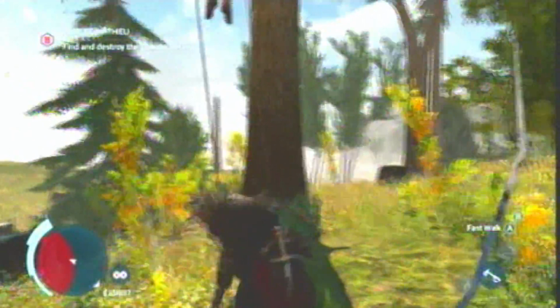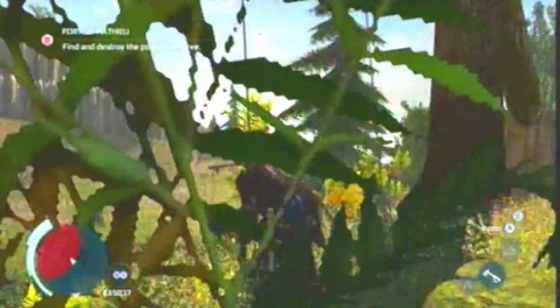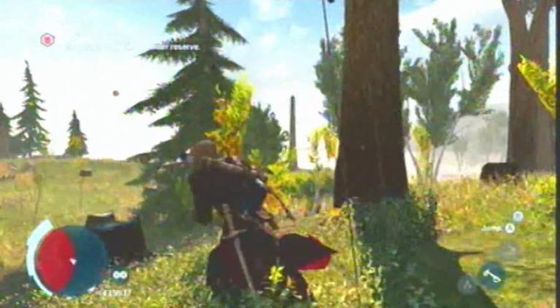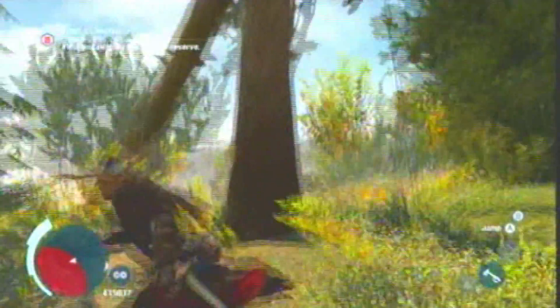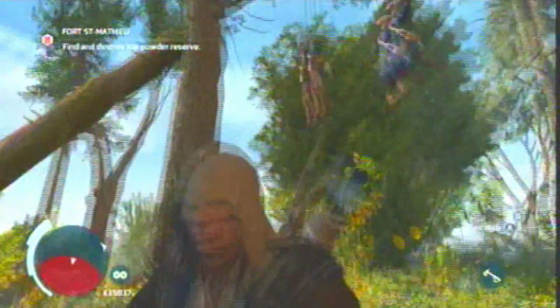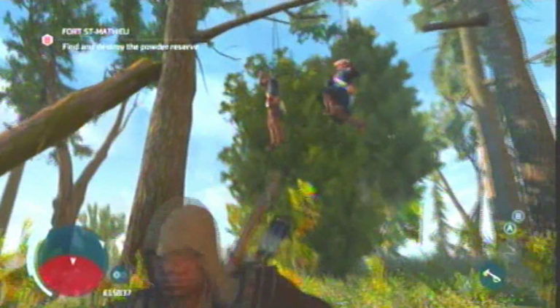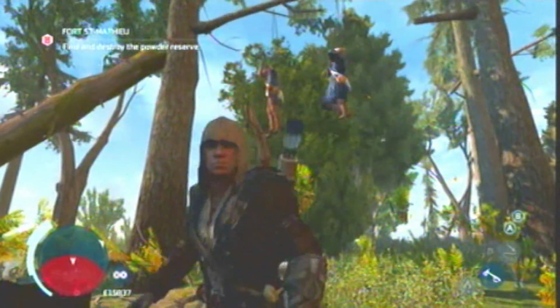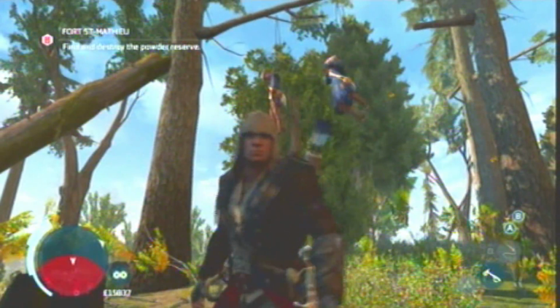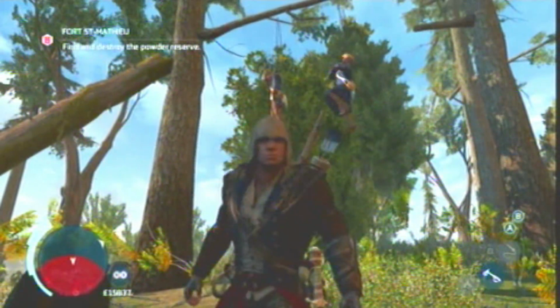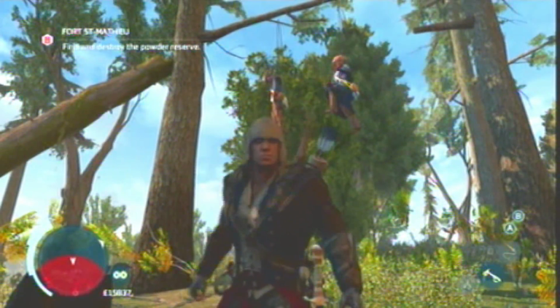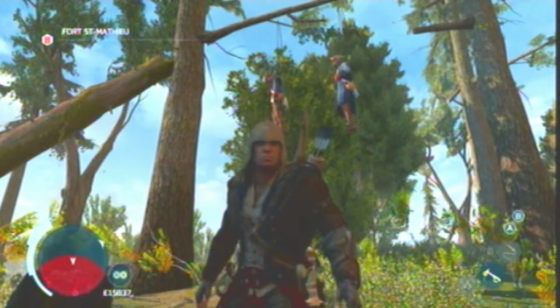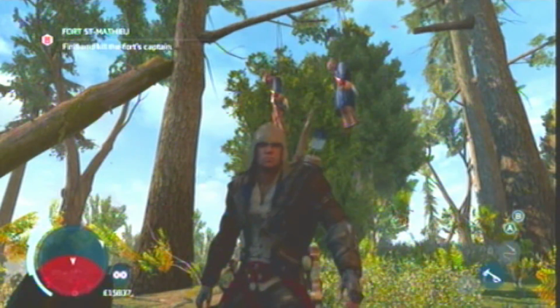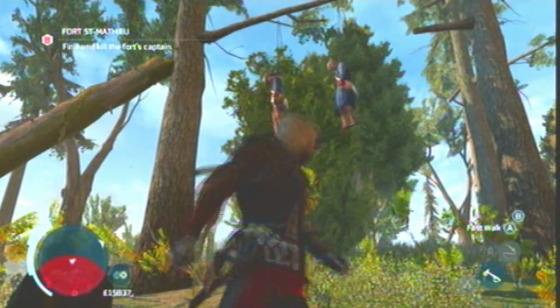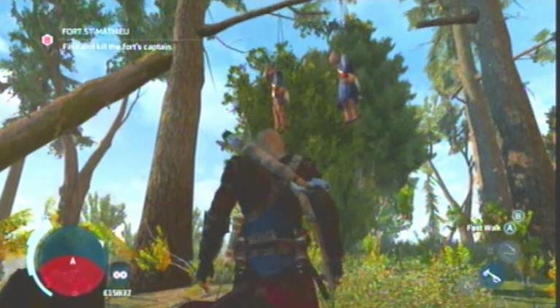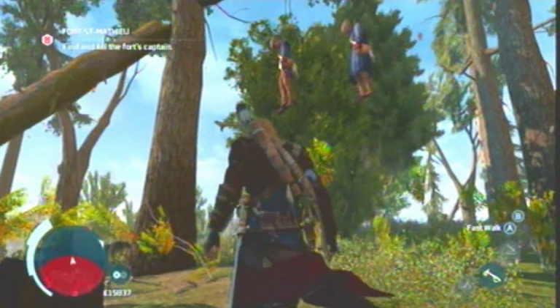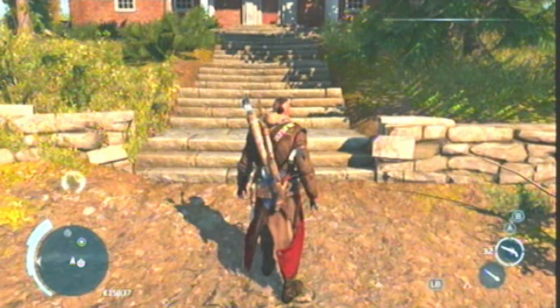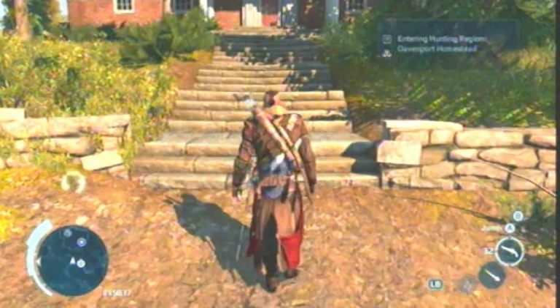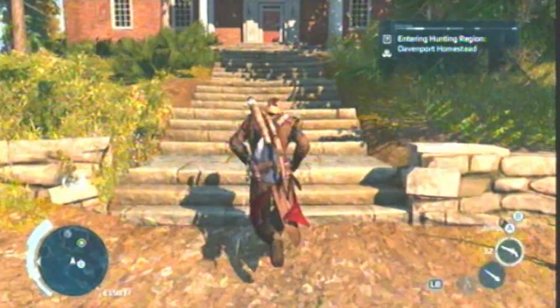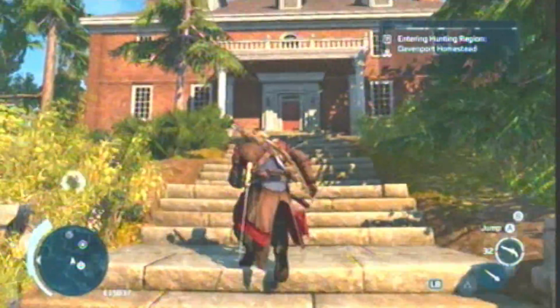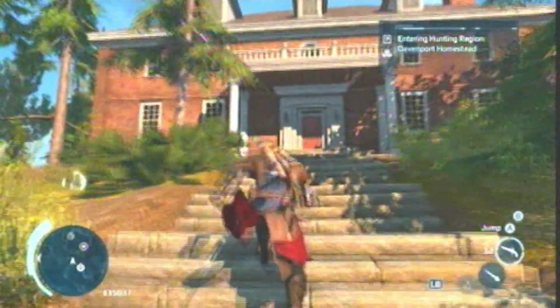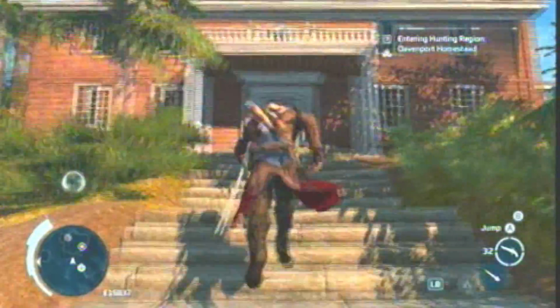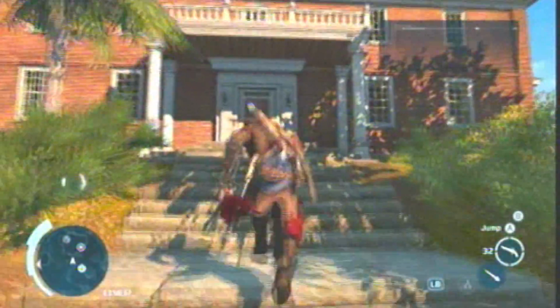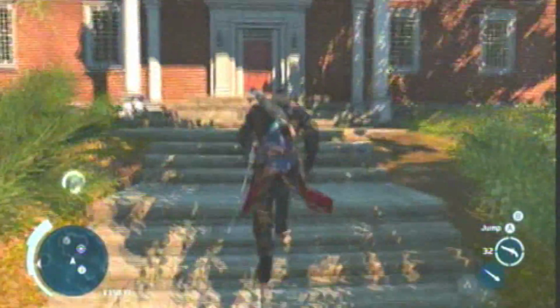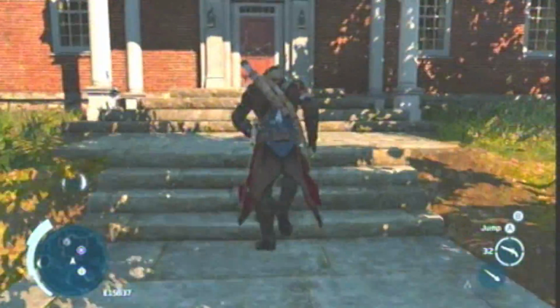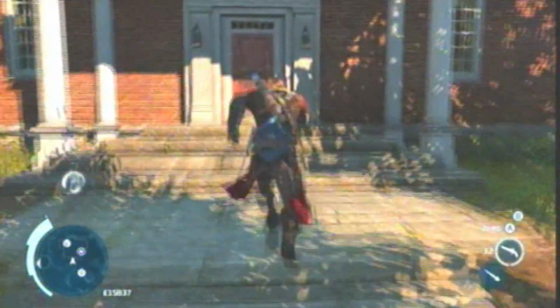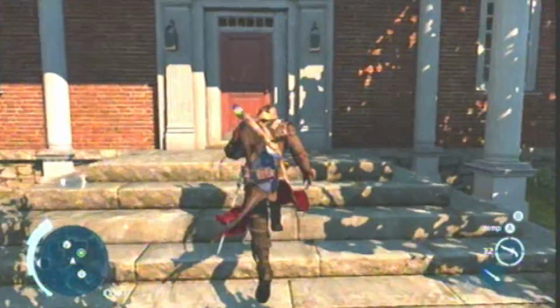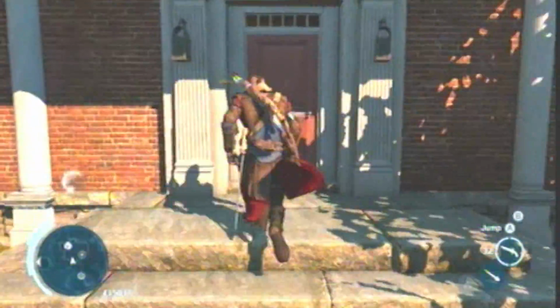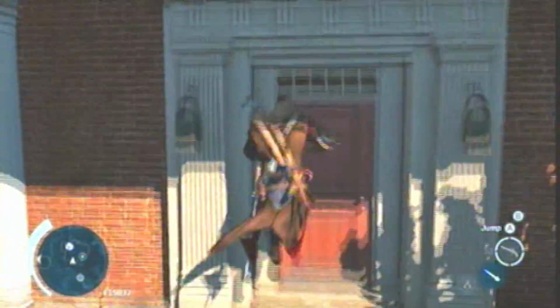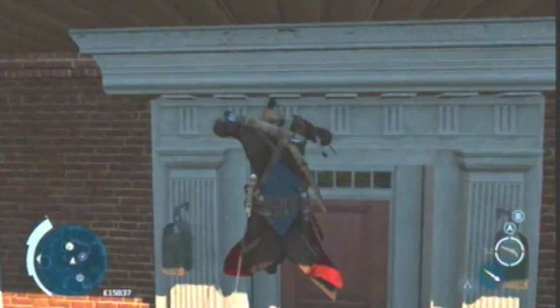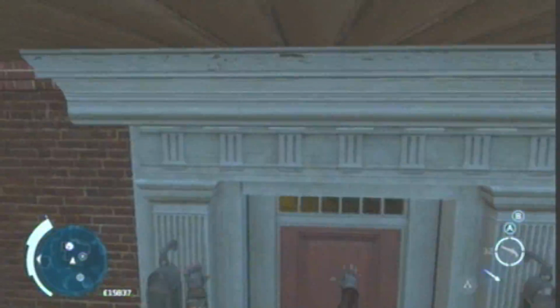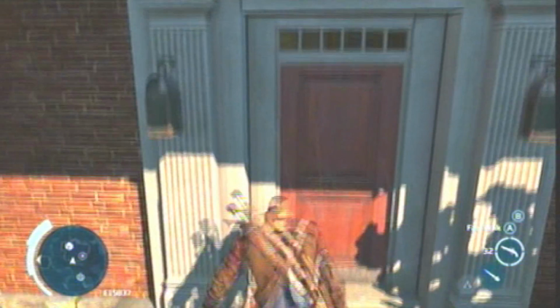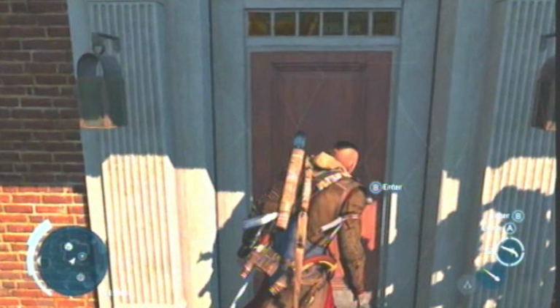So what you want to do first is you want to complete sequence 8. I think sequence 8 is when you get the homestead mission for this girl, and she's a tailor, so she can make you clothes and all that stuff.